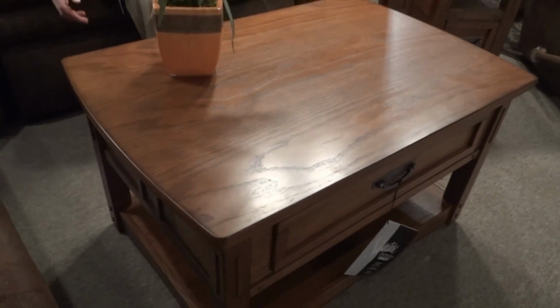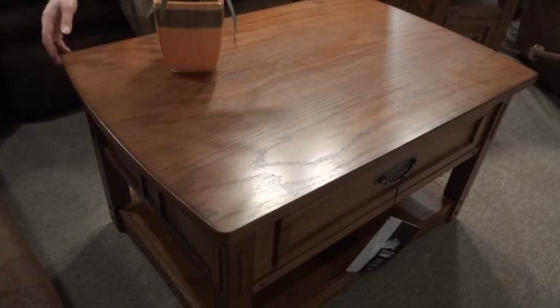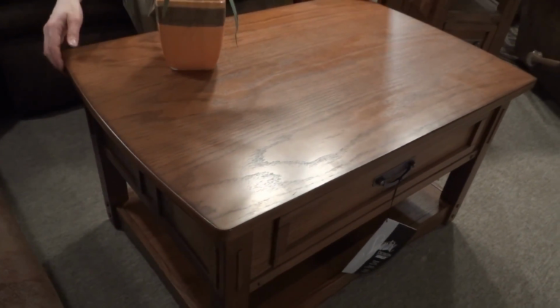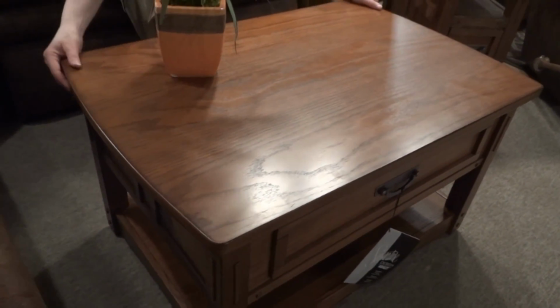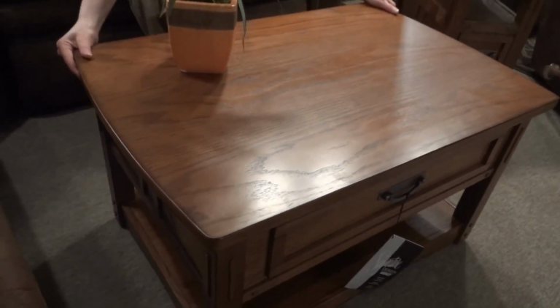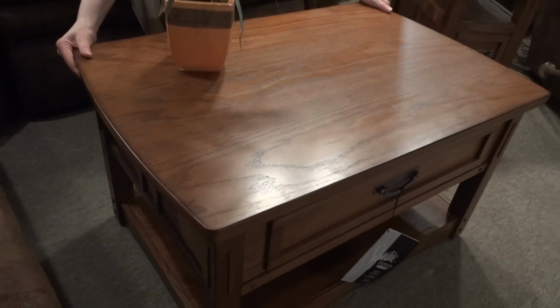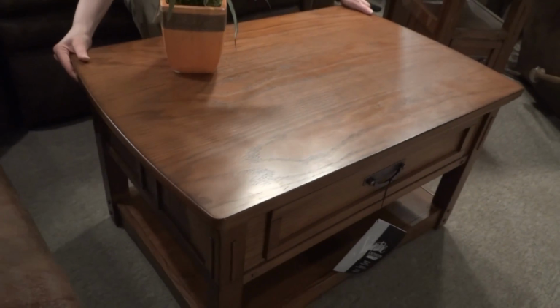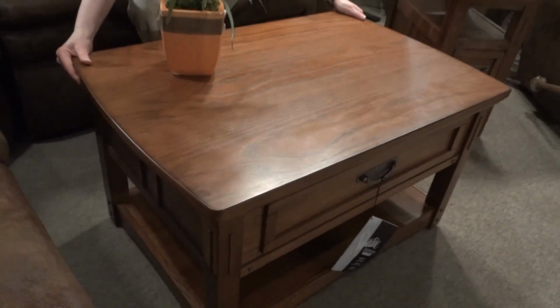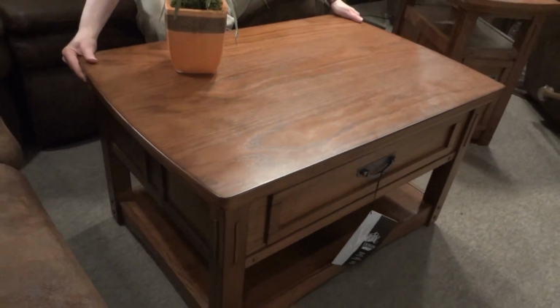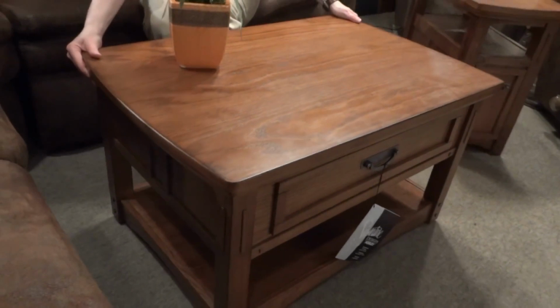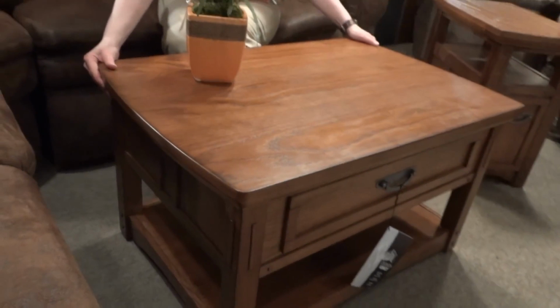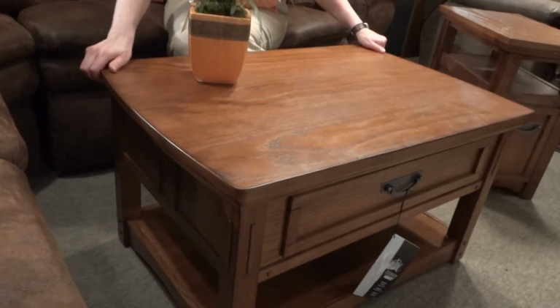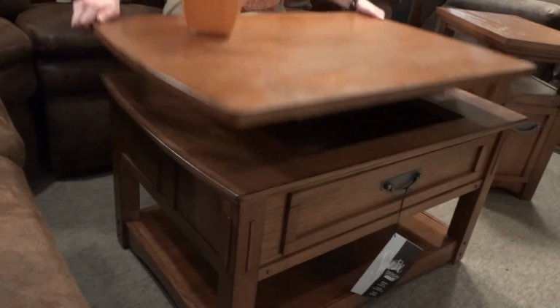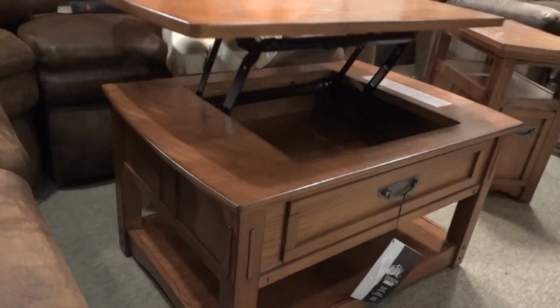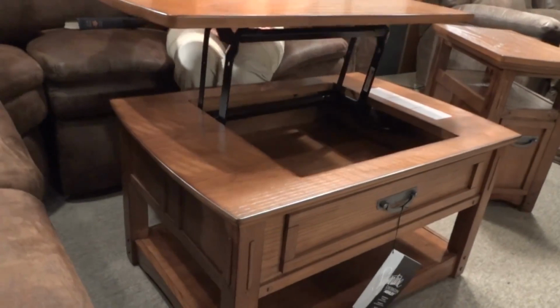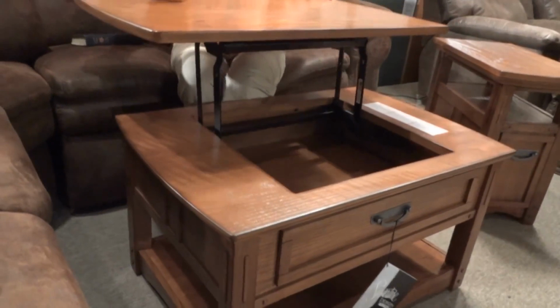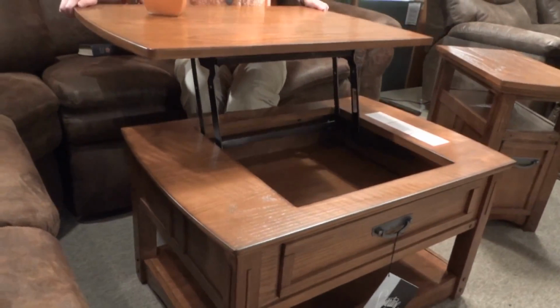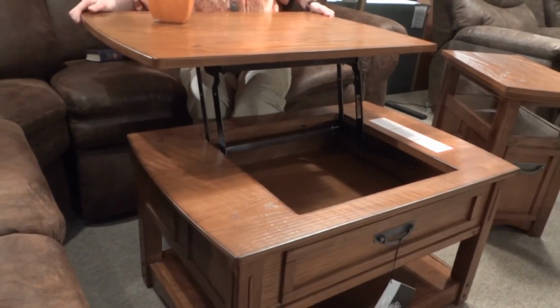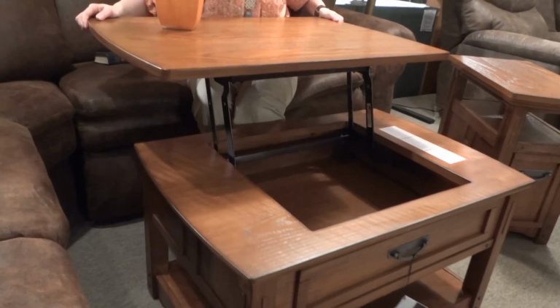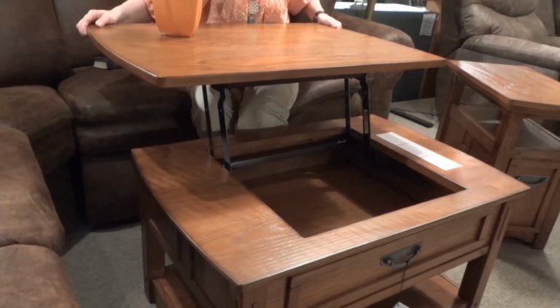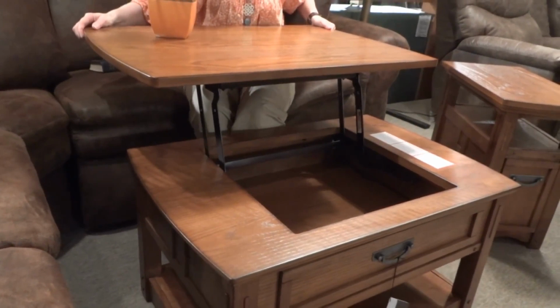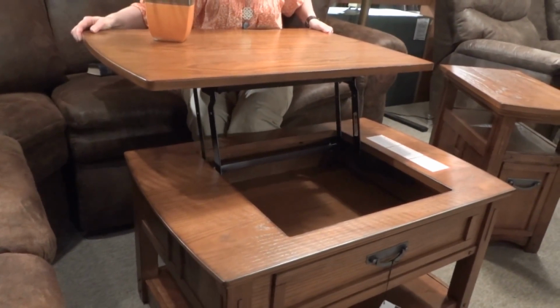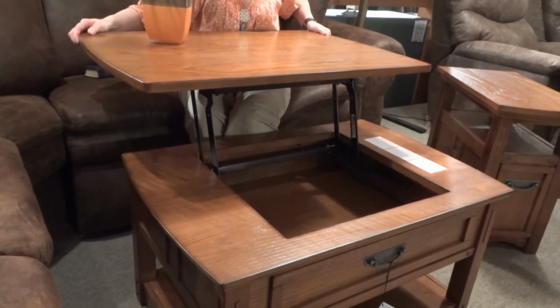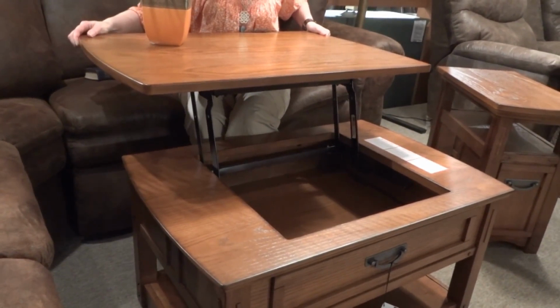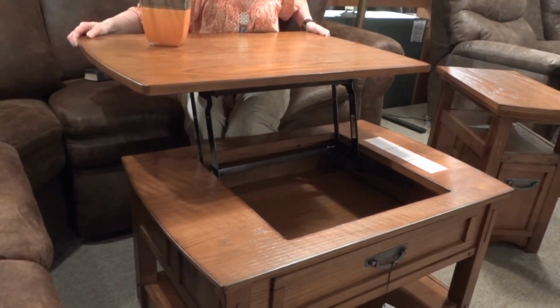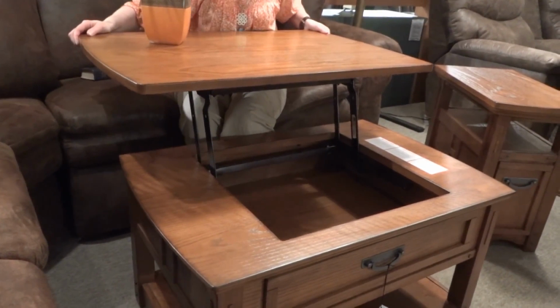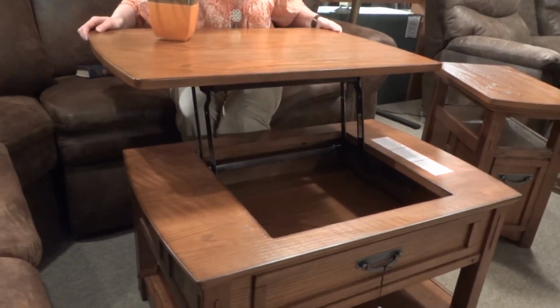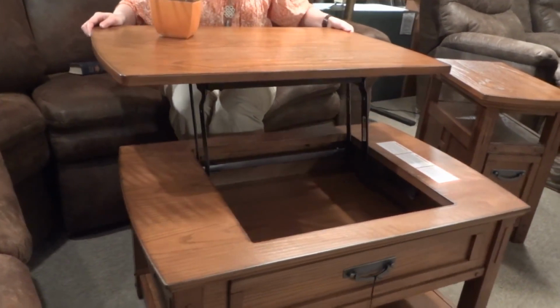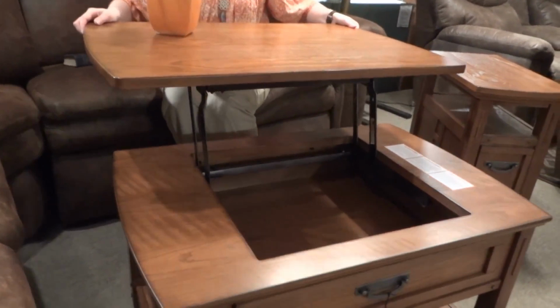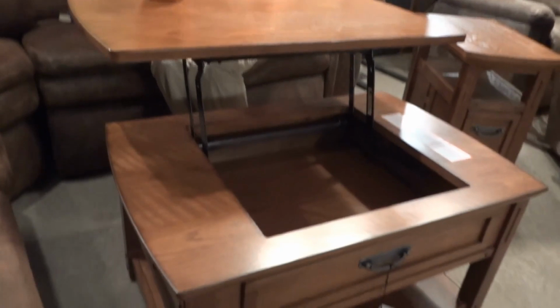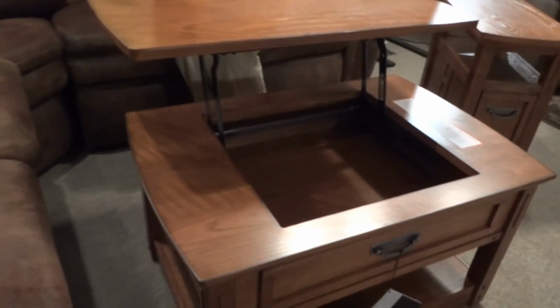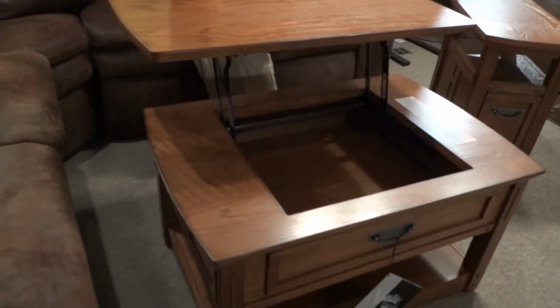This cocktail table is really awesome because you can pull it up to your sofa, pull it right up to you, do your work, or eat your dinner. It is on casters, so it's easy to move around.